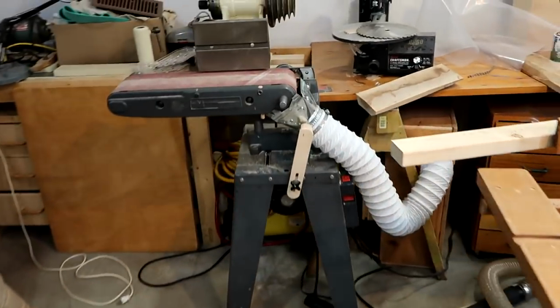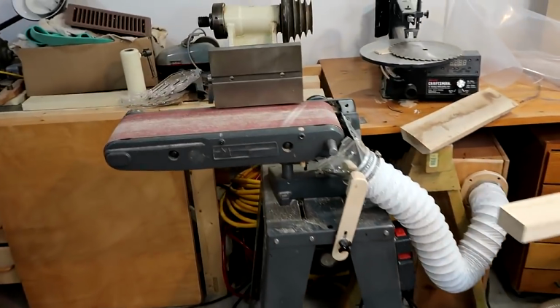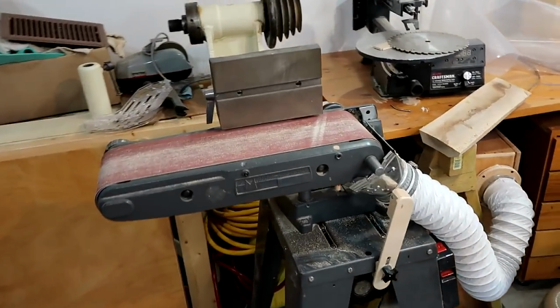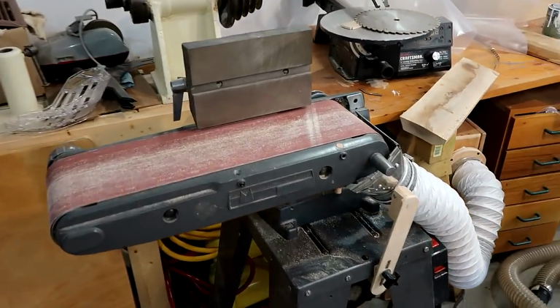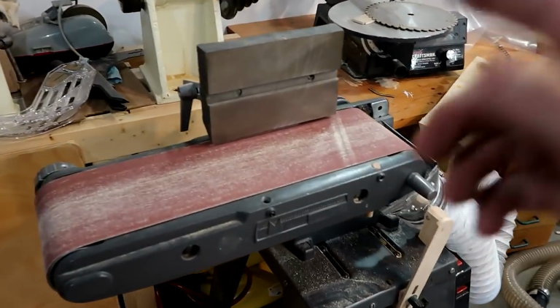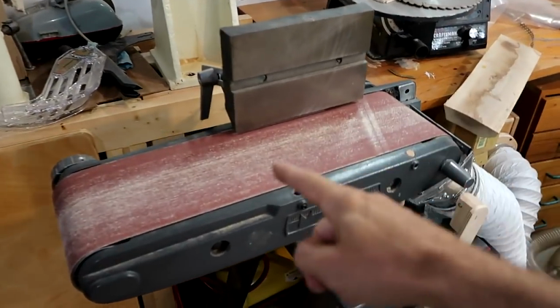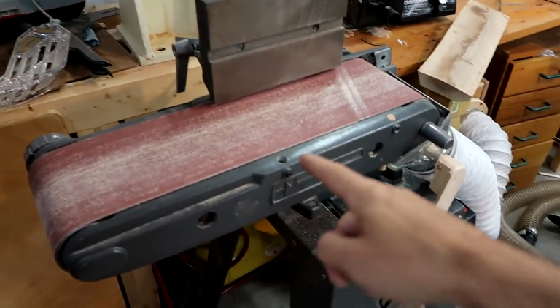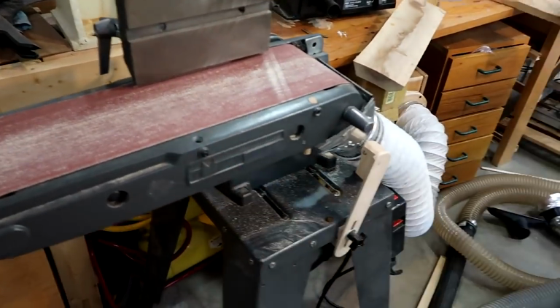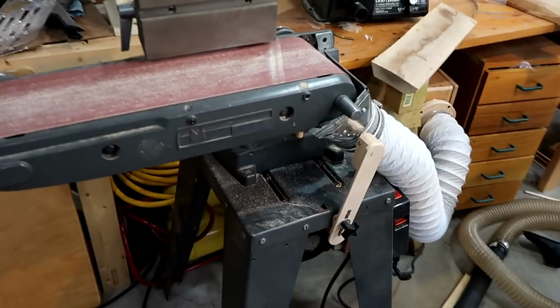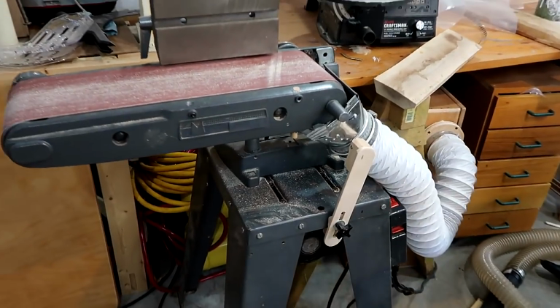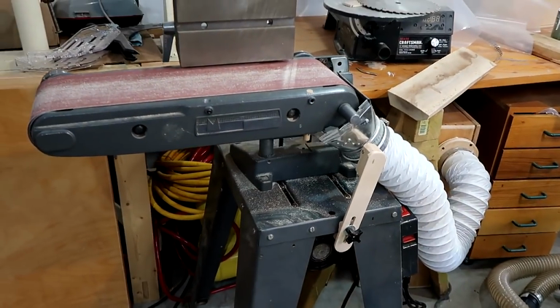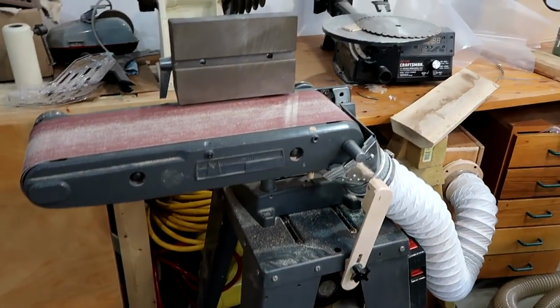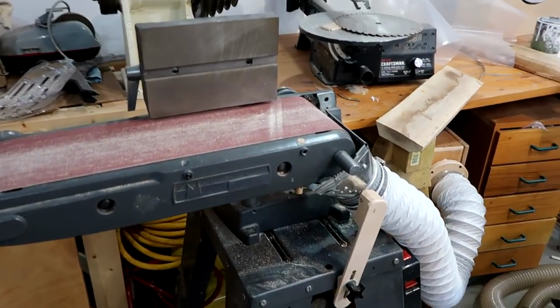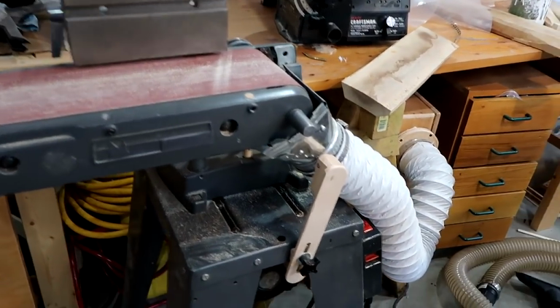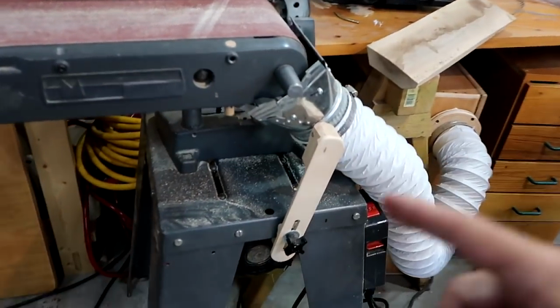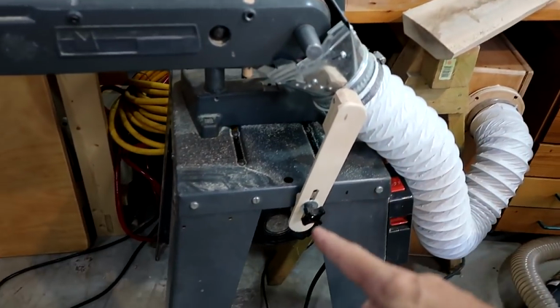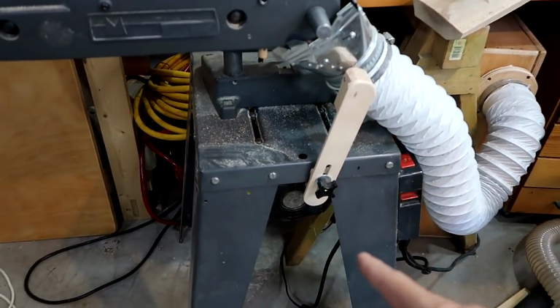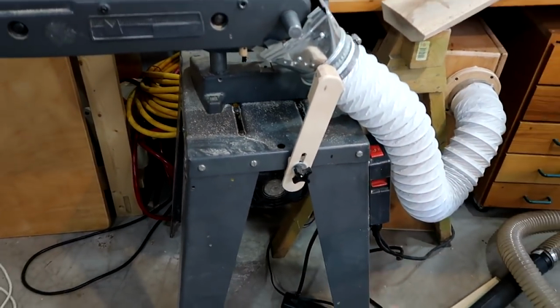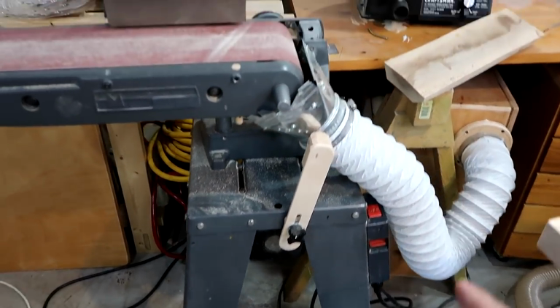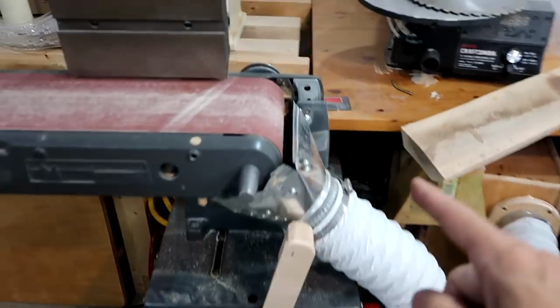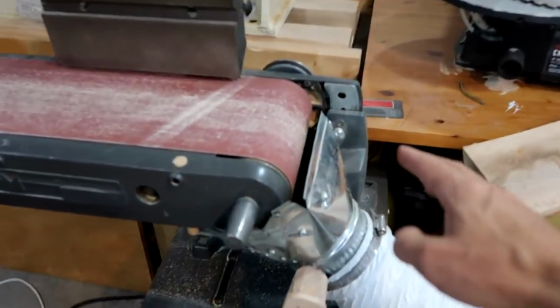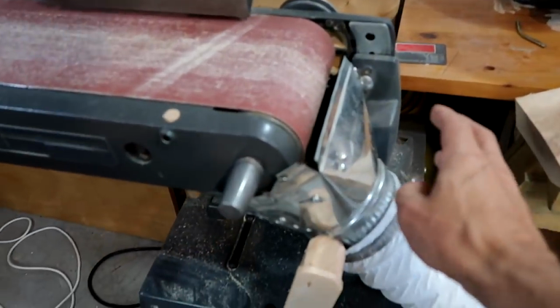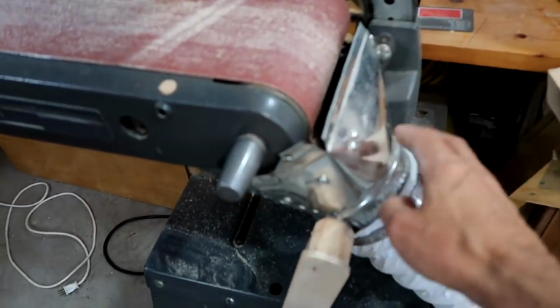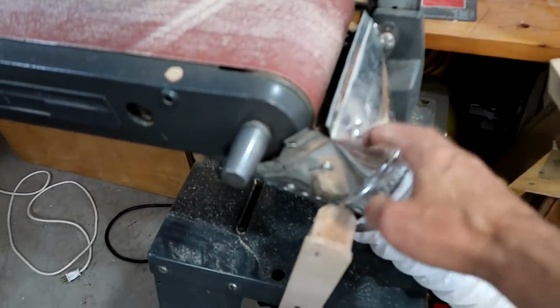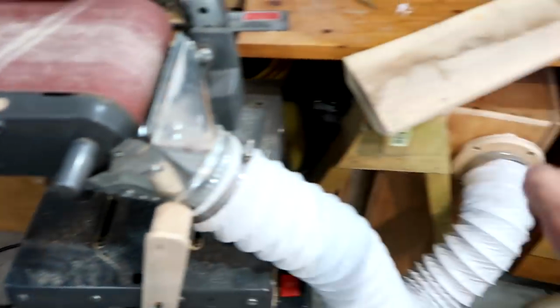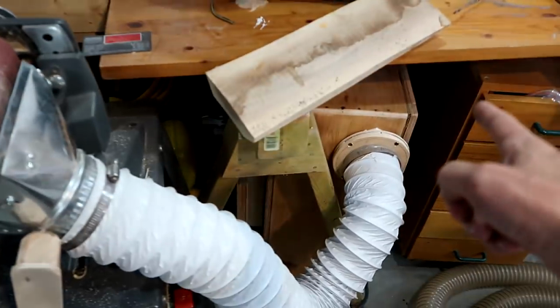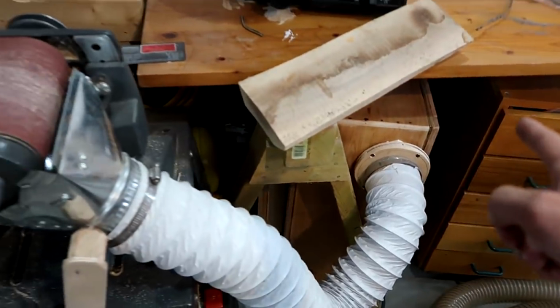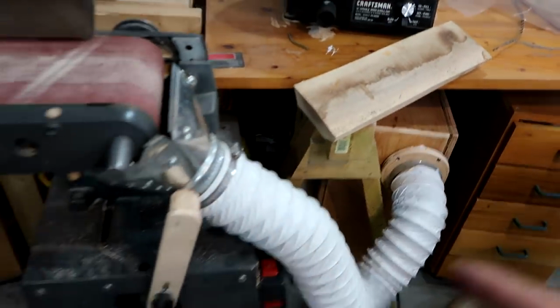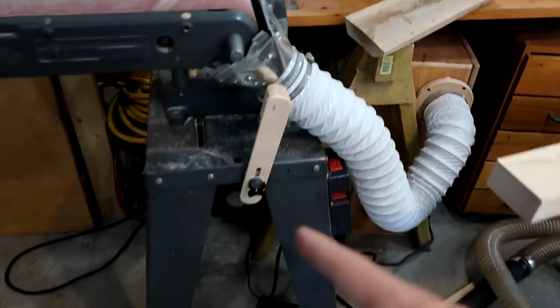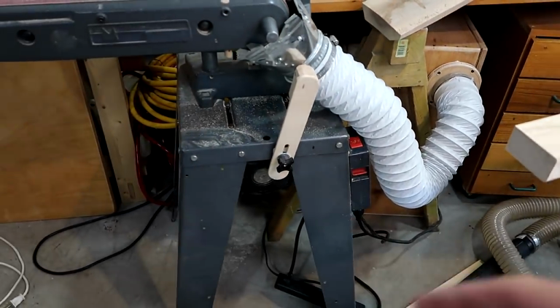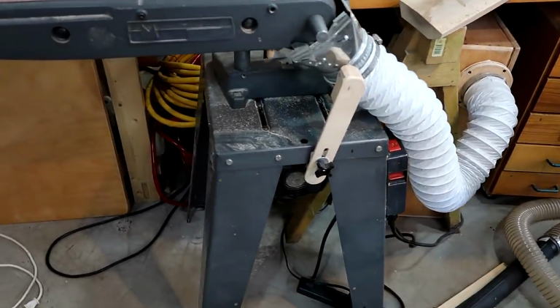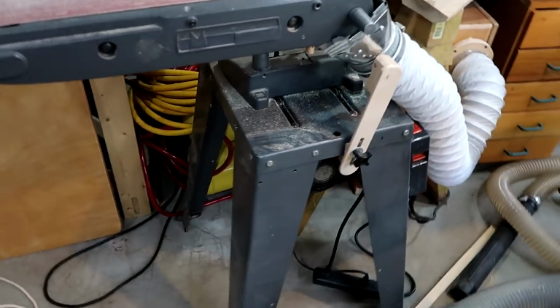A 6 by 48-inch belt sander. This was originally a shopsmith accessory, but put onto its own stand. I'll include this dust collection thingy, but not the dust collector. Stand and motor are of course included.